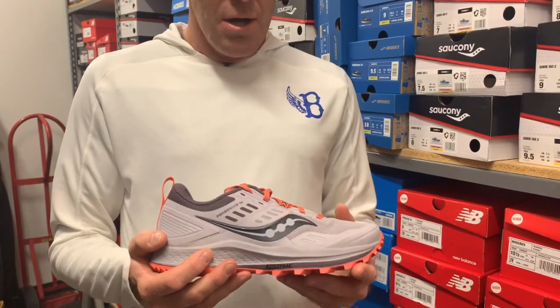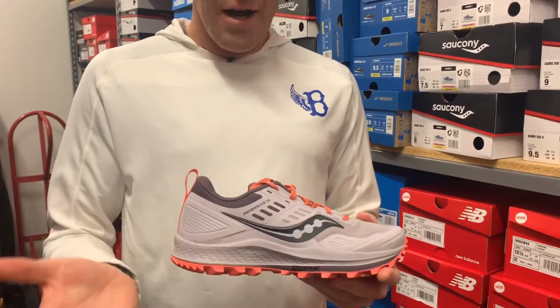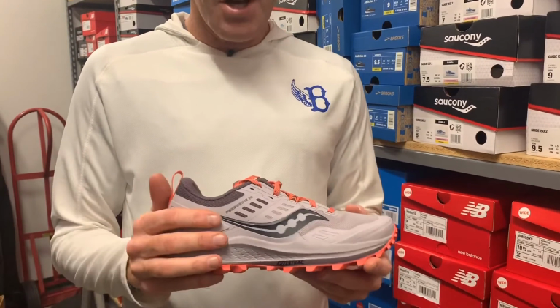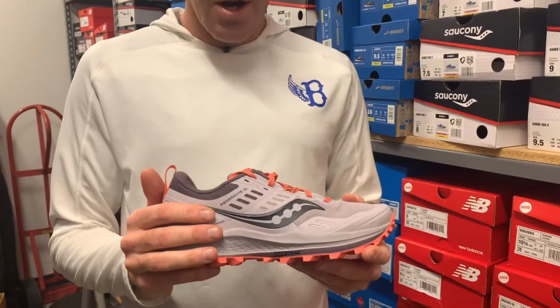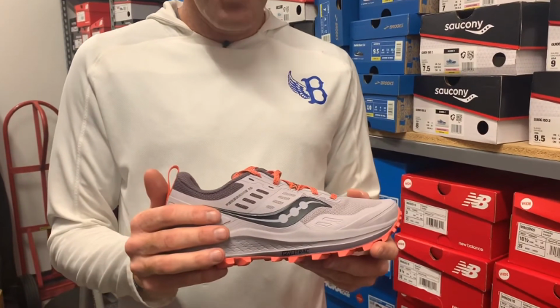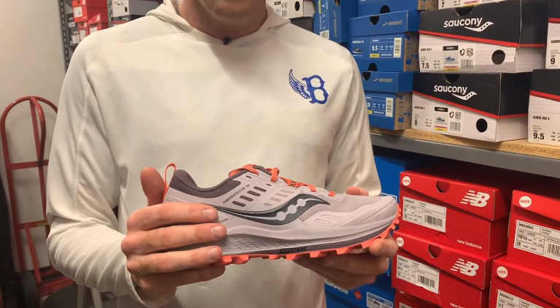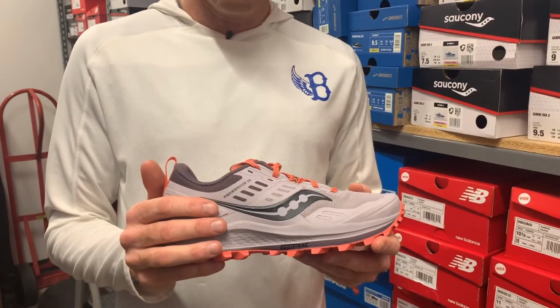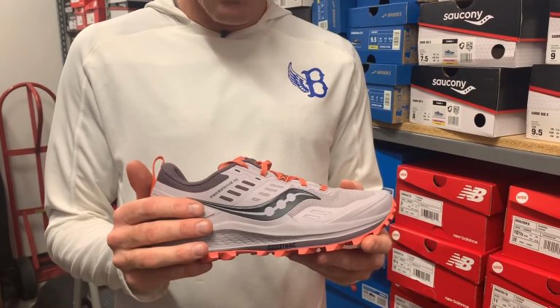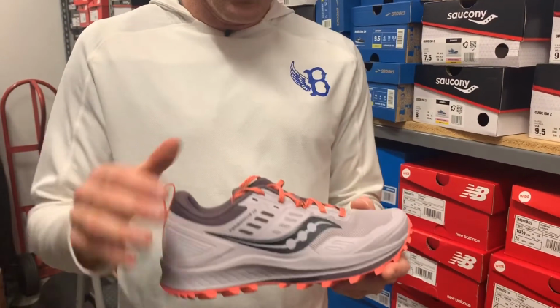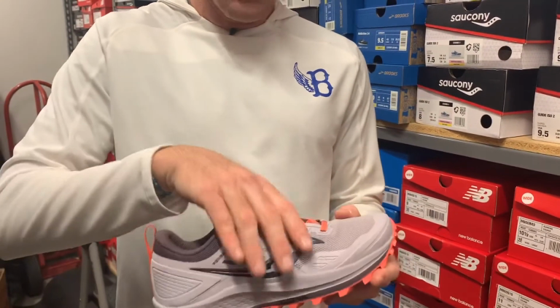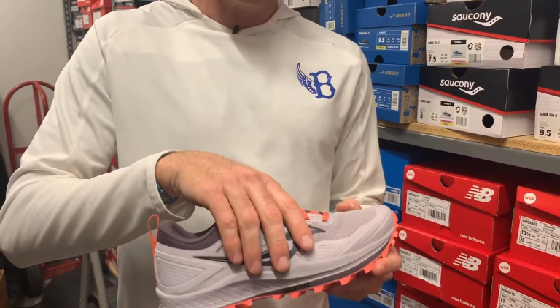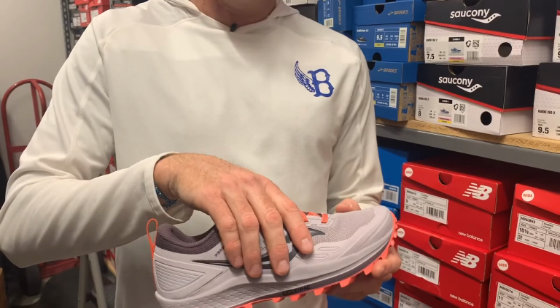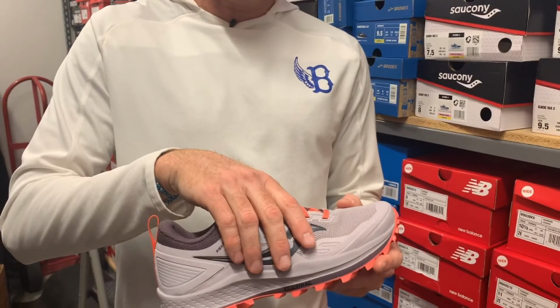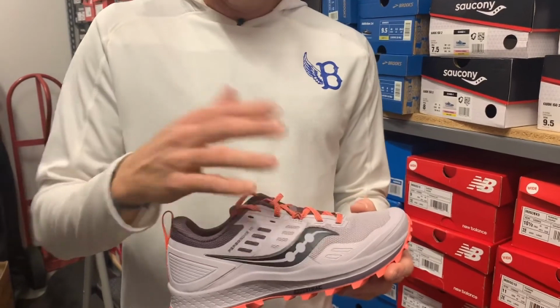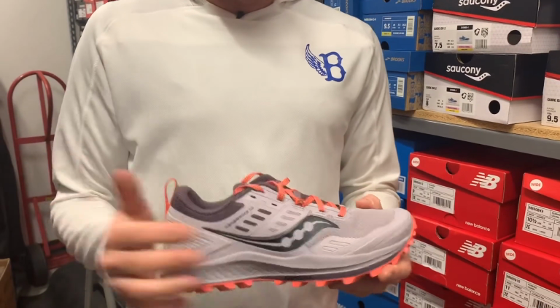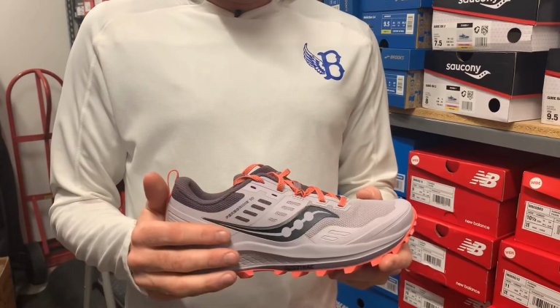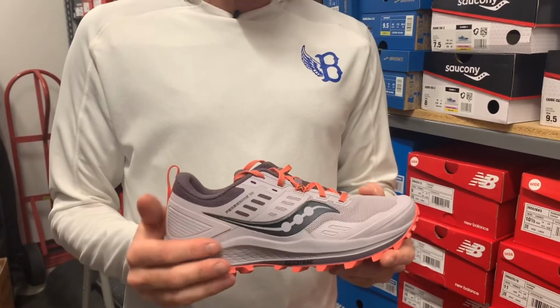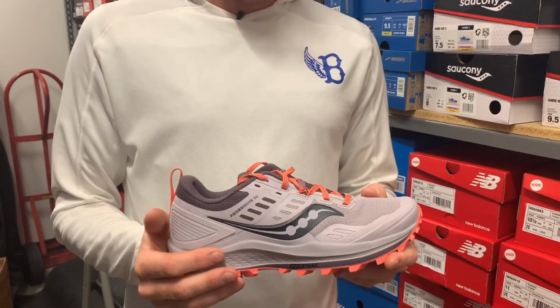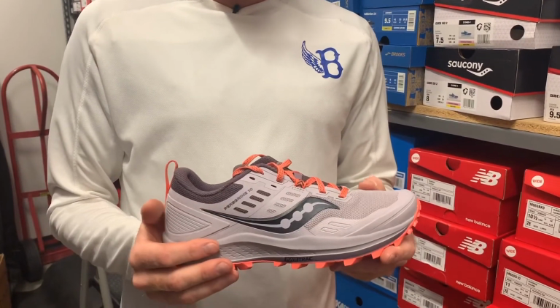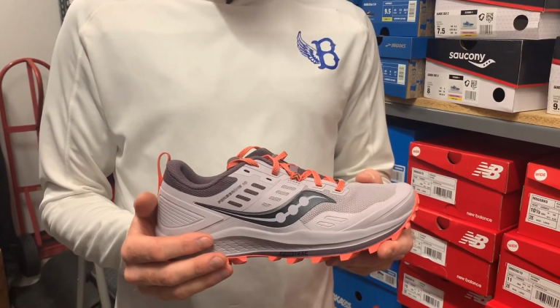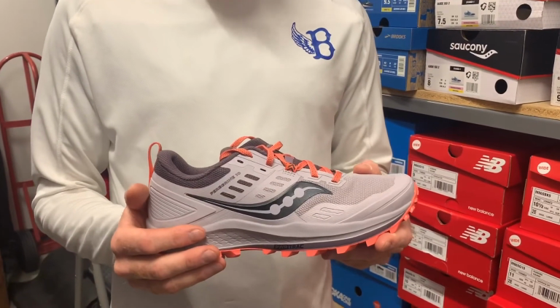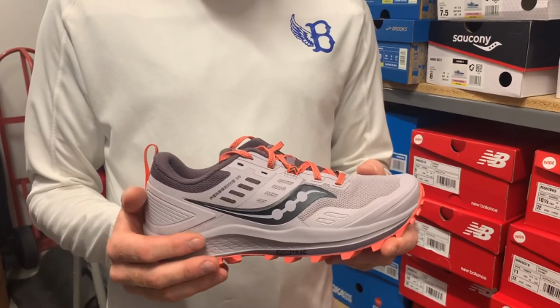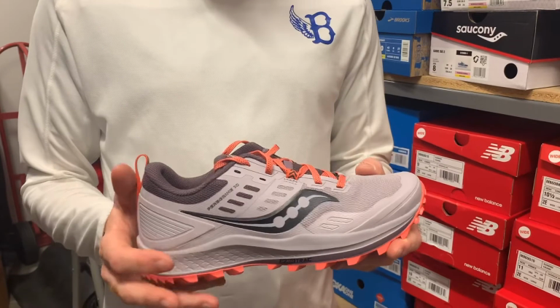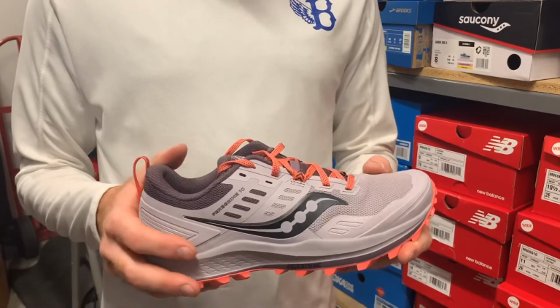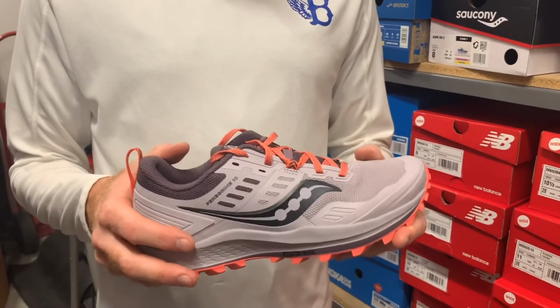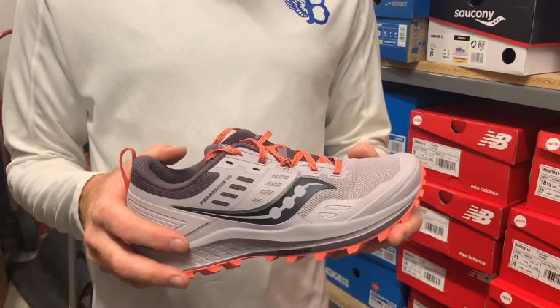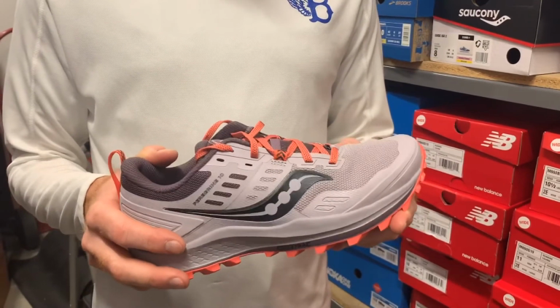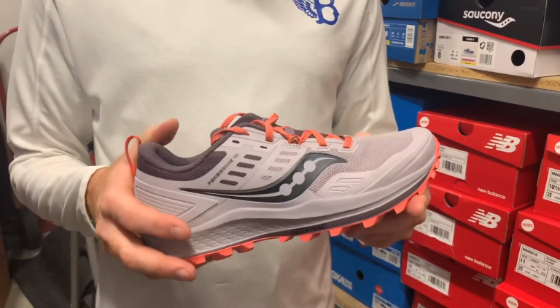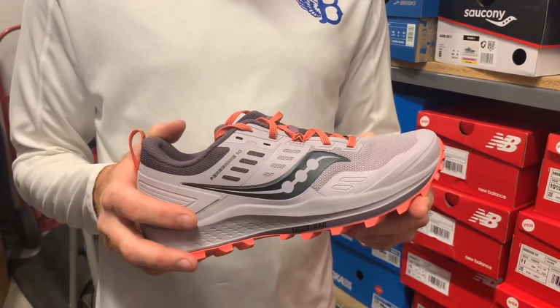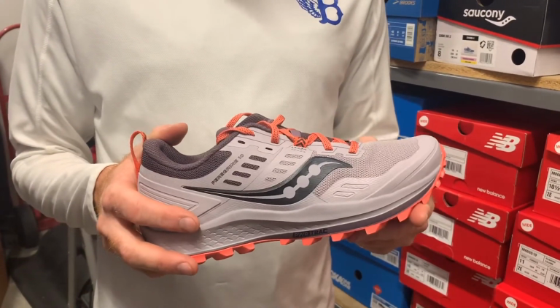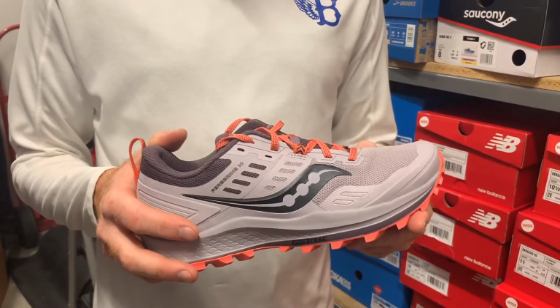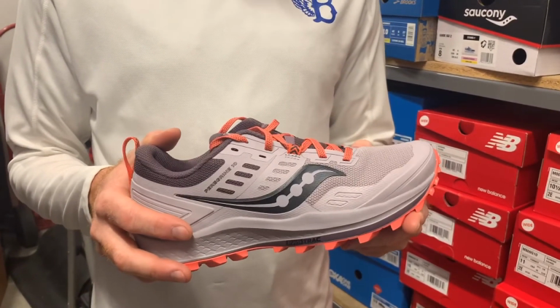On a lot of the Saucony products, the new versions of their shoes, they're taking the old ISO fit out of the shoe. I think it's an improved mid-foot fit from that previous version, so I think a lot of you guys will like the new fit on this shoe. I think it fits quite a bit better.